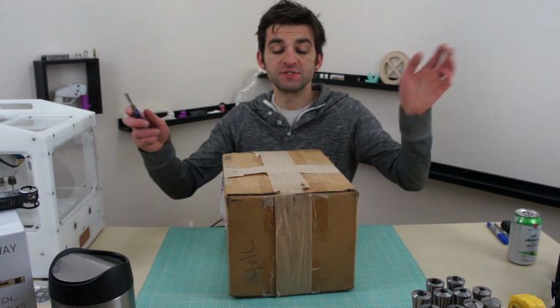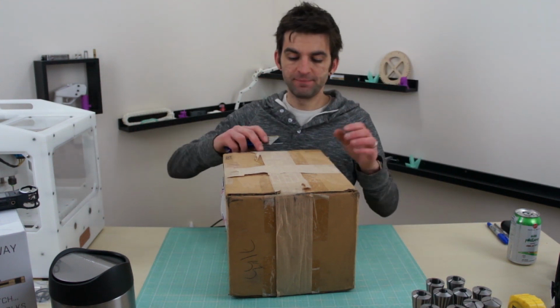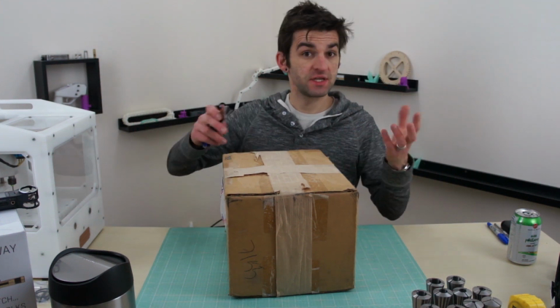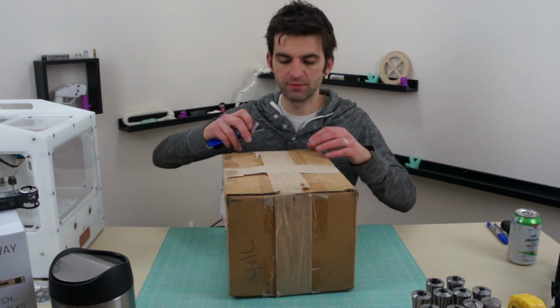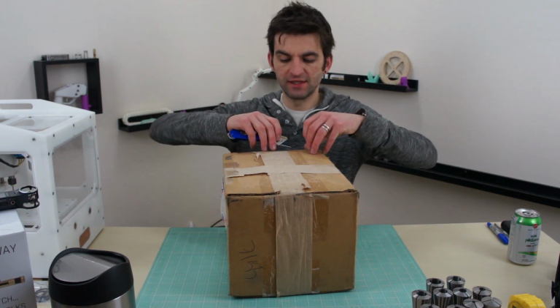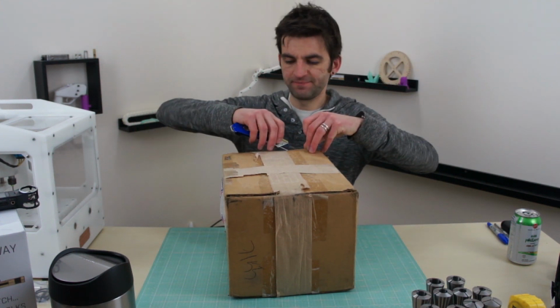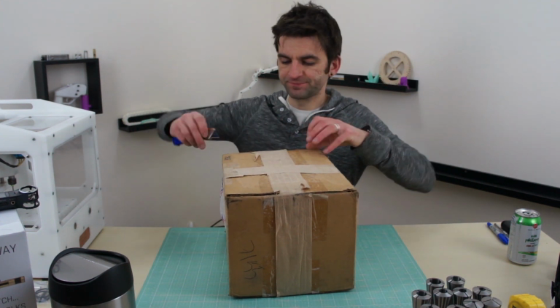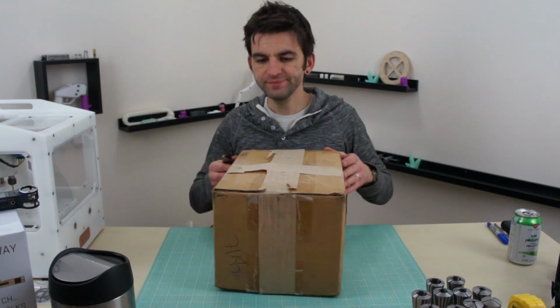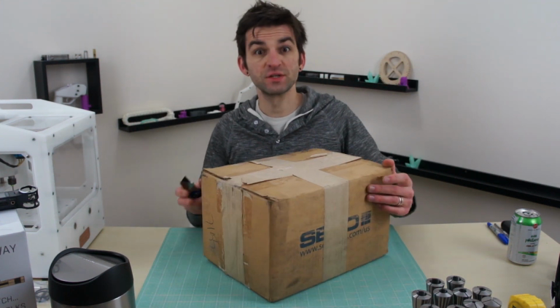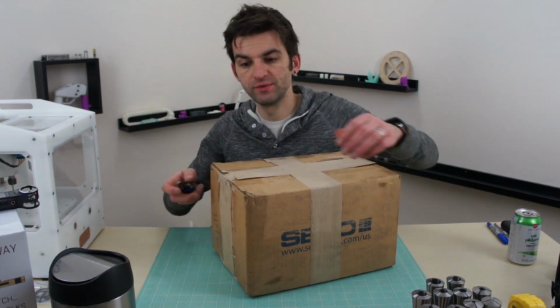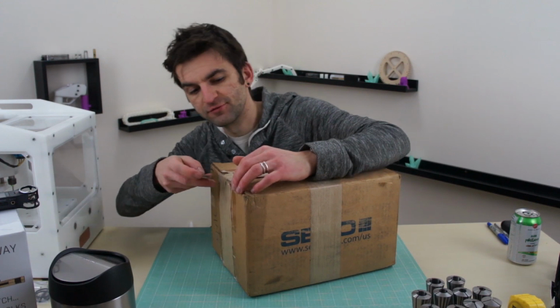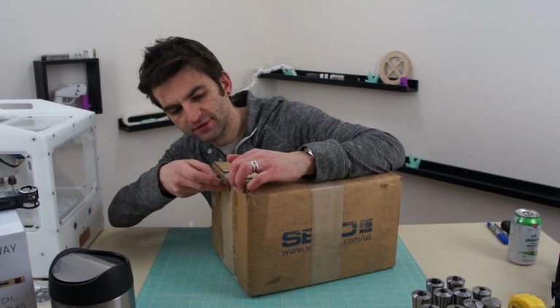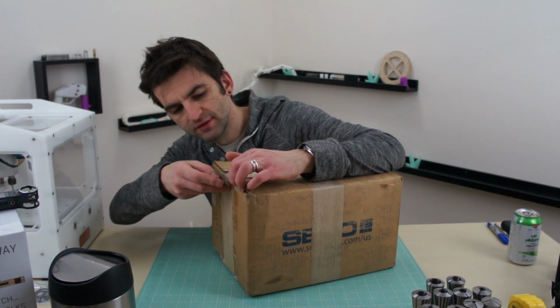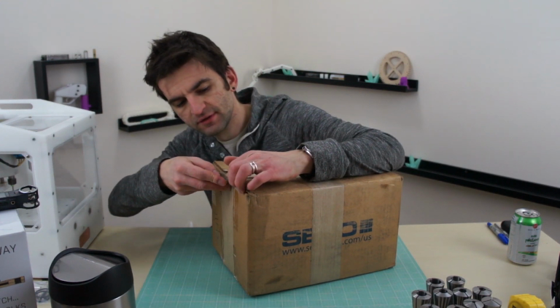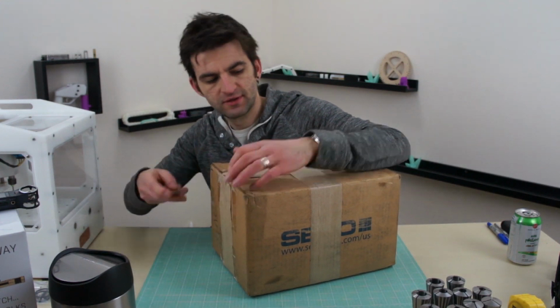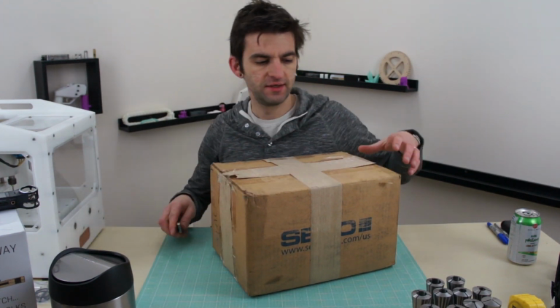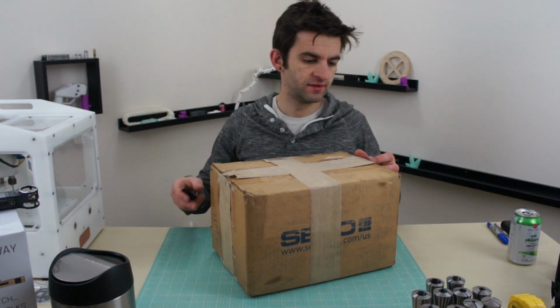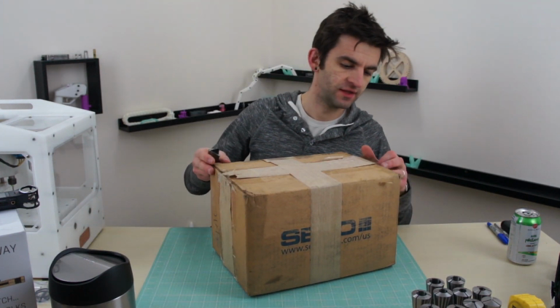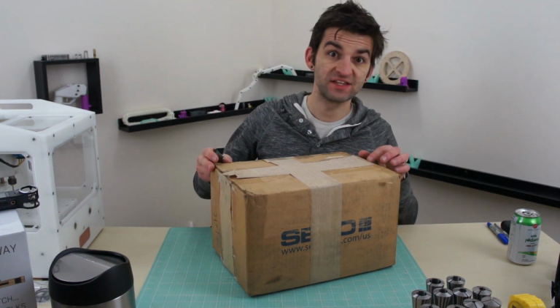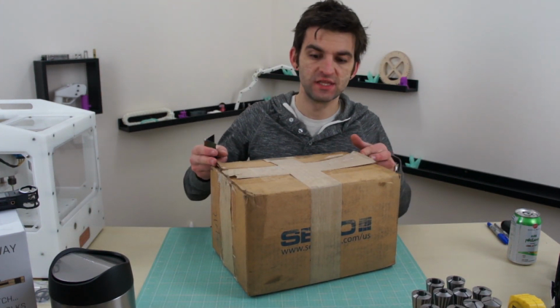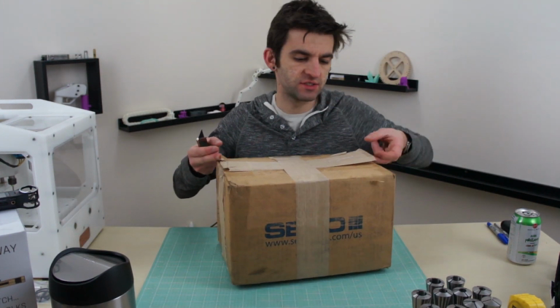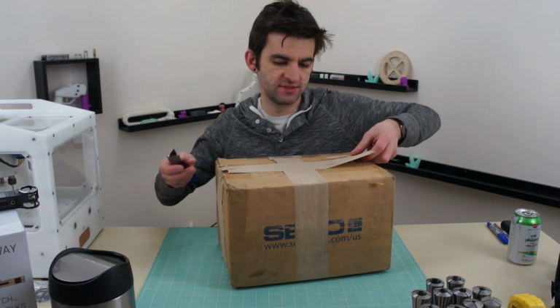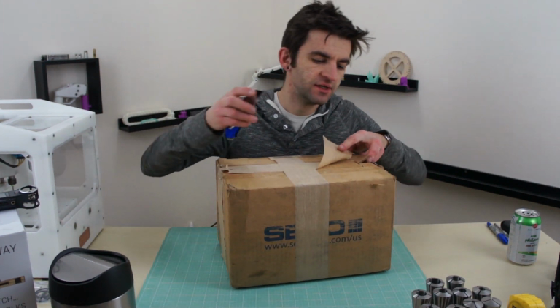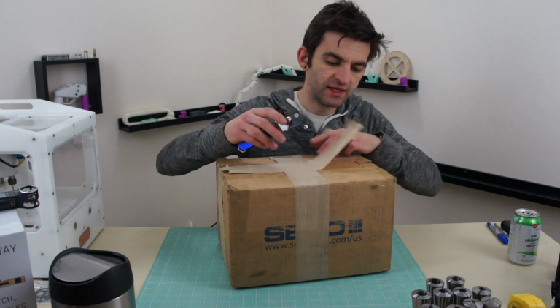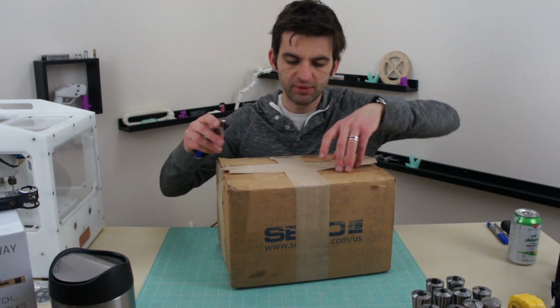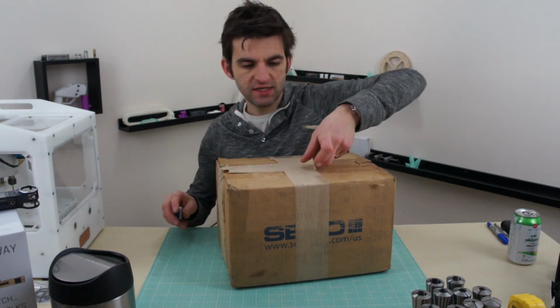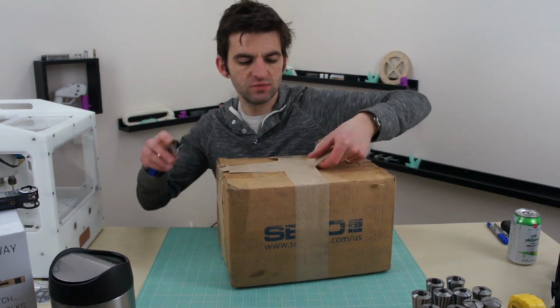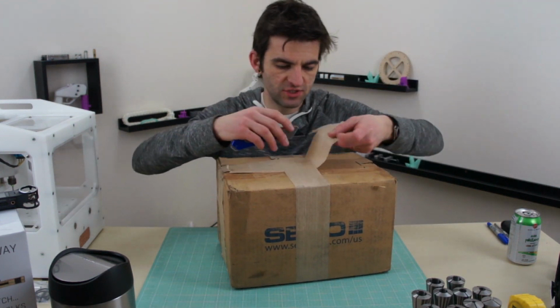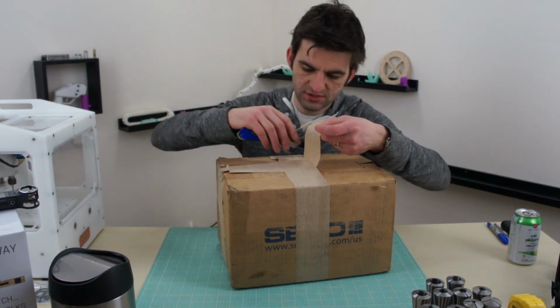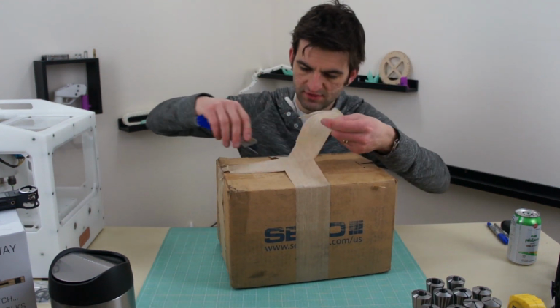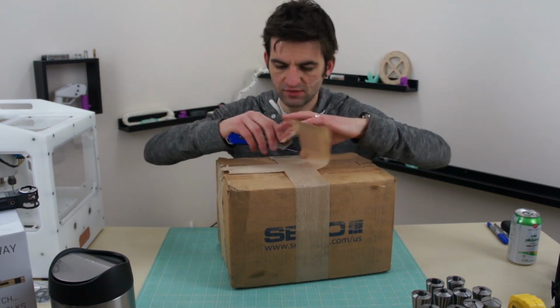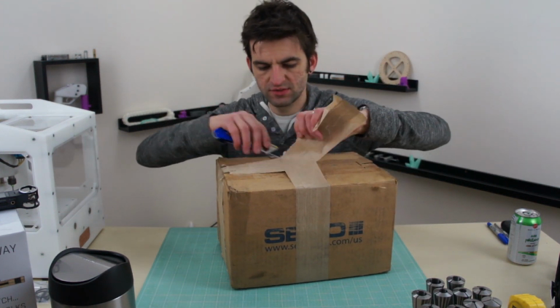Anyways, I decided to upgrade my TAG lathe, so I bought a new headstock for it — and that's what's in the box. Everybody likes to watch unboxing videos.